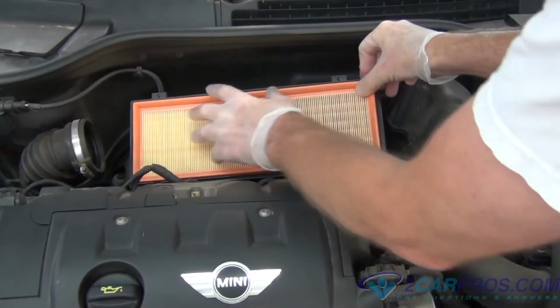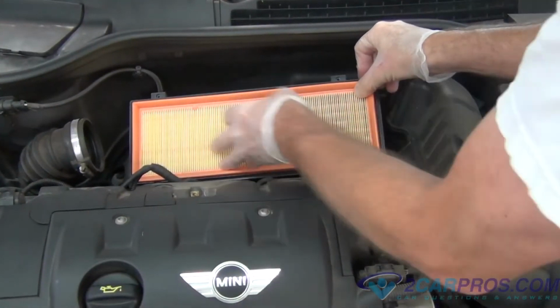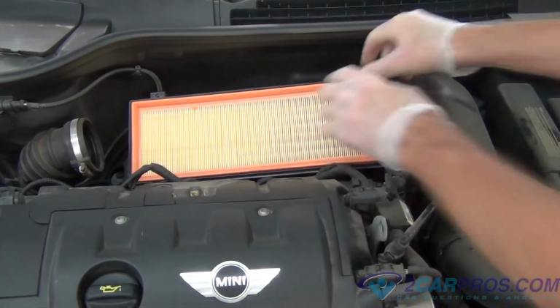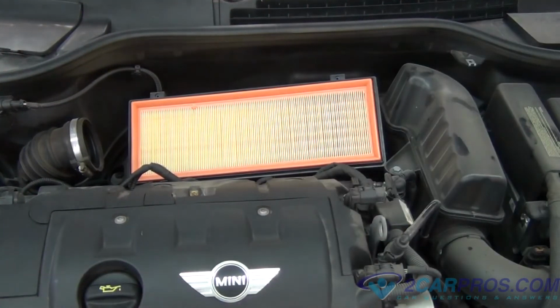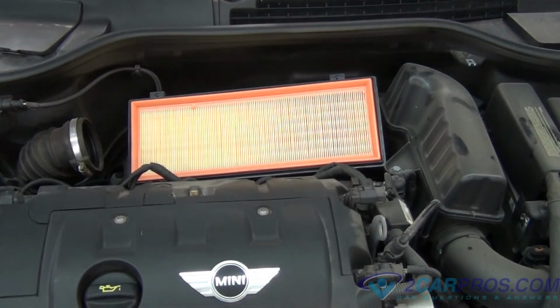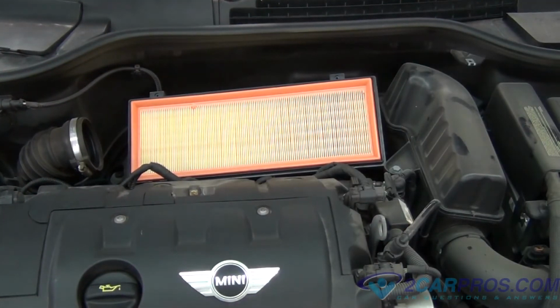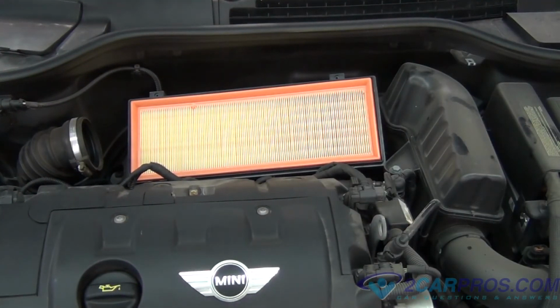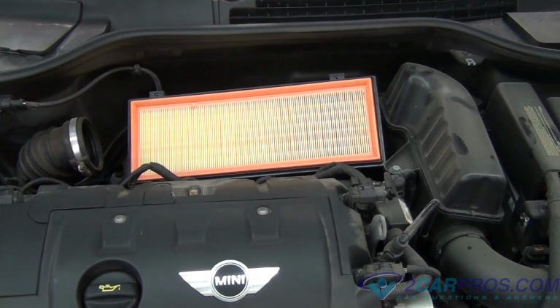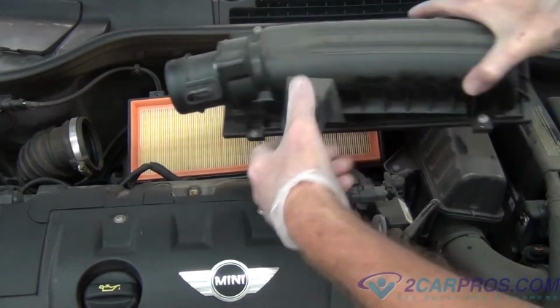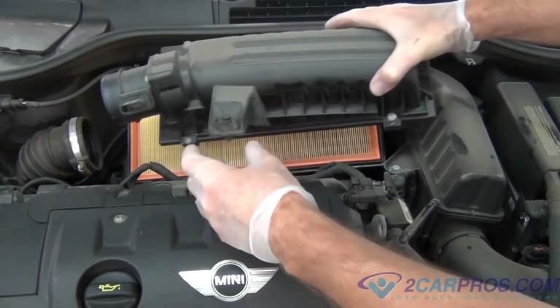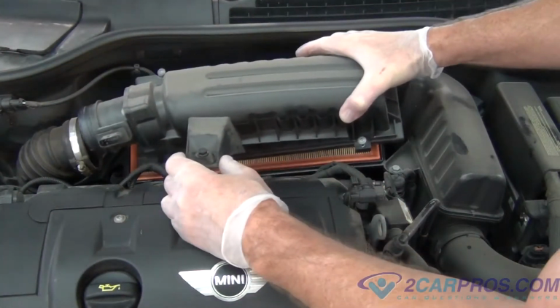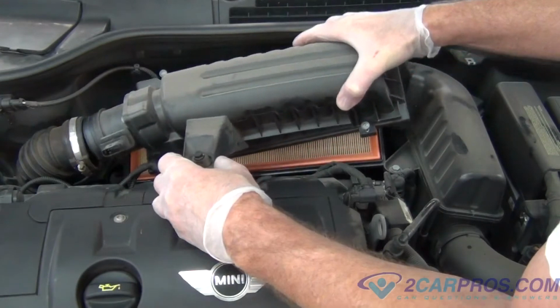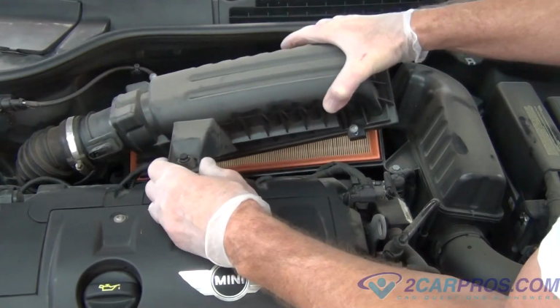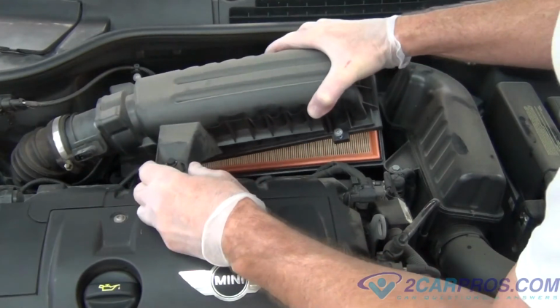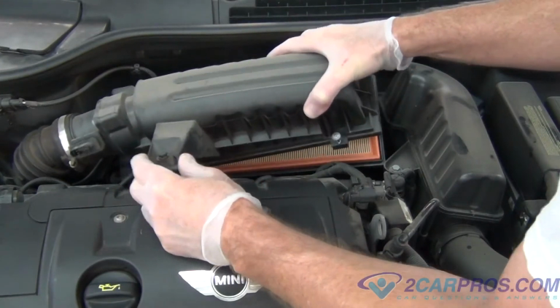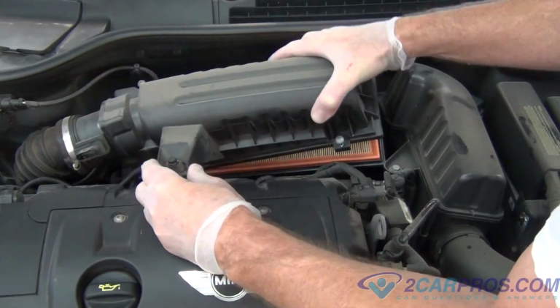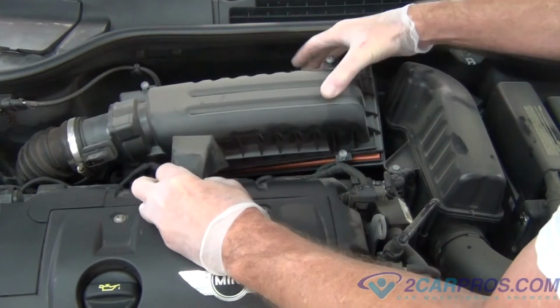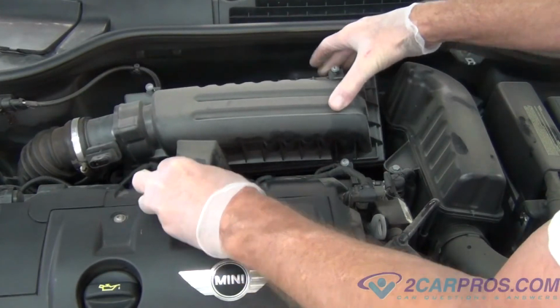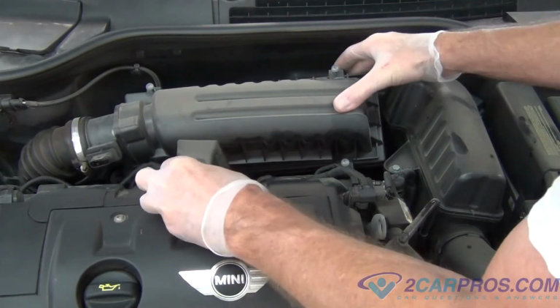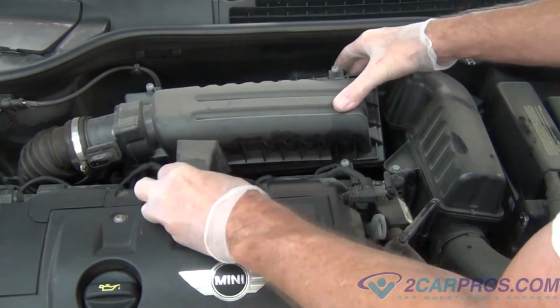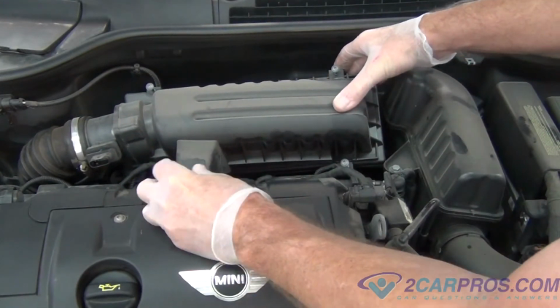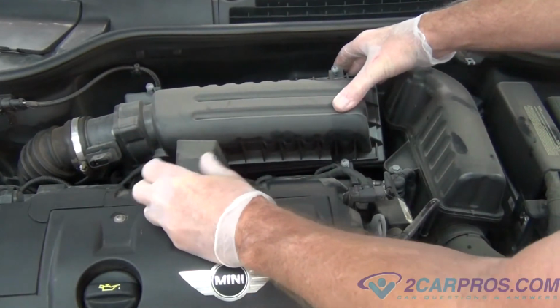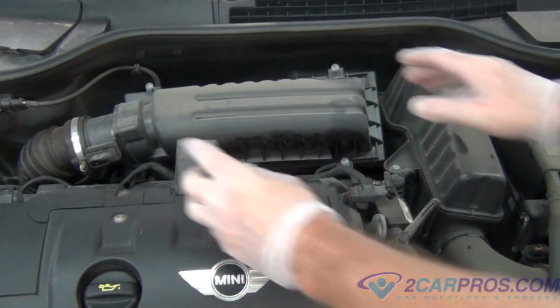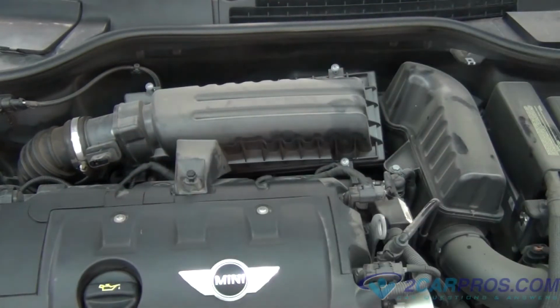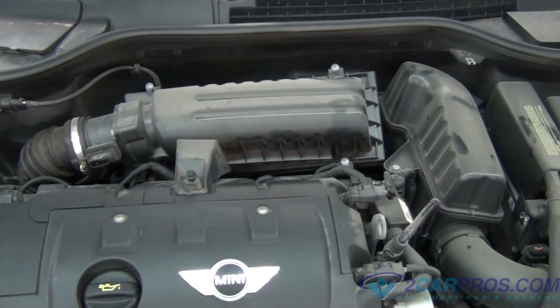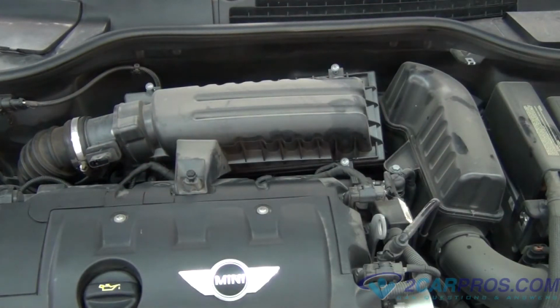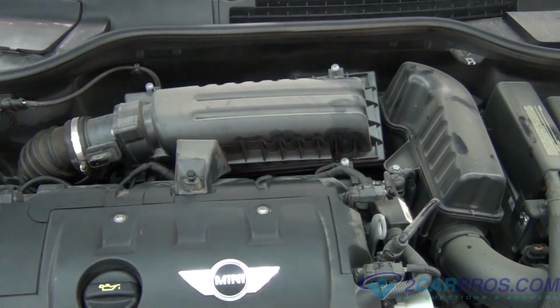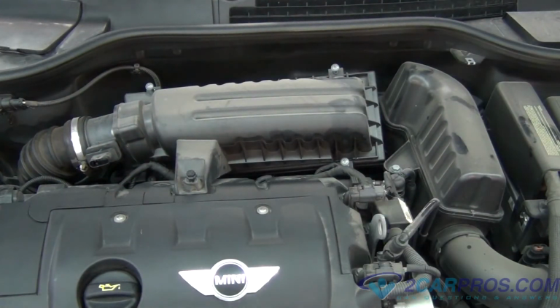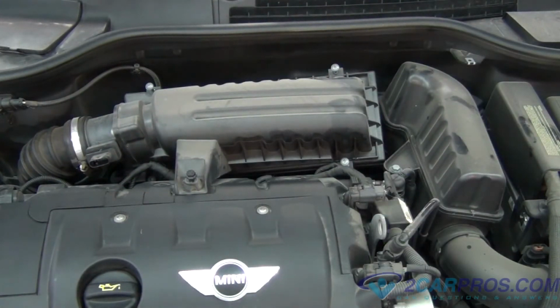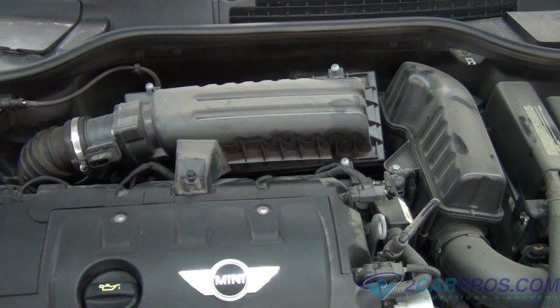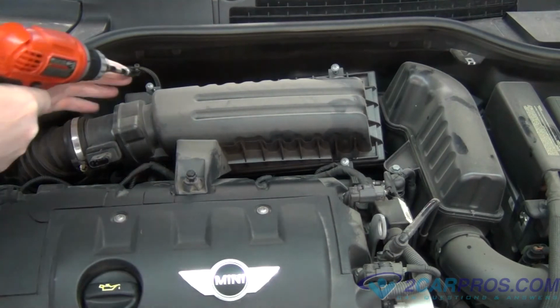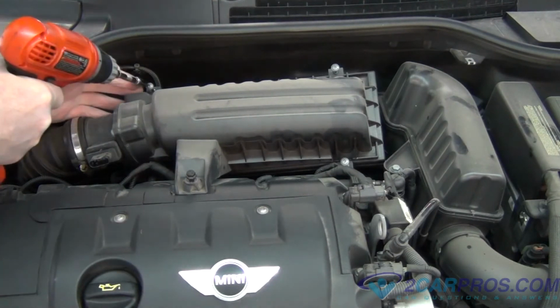Then we're going to replace our air filter, our air box assembly, our boot onto the air box, the bolts that hold everything in, and our mass airflow sensor.